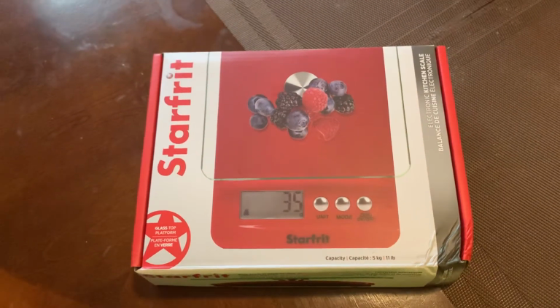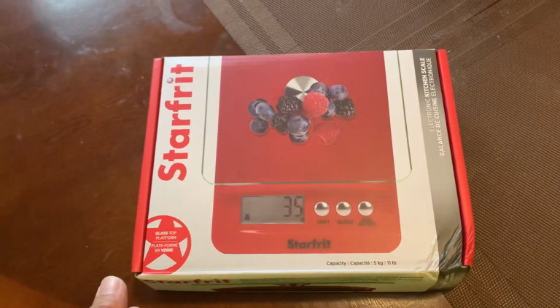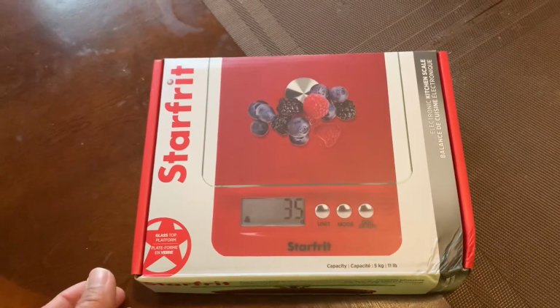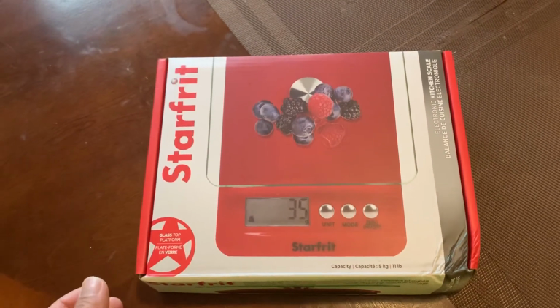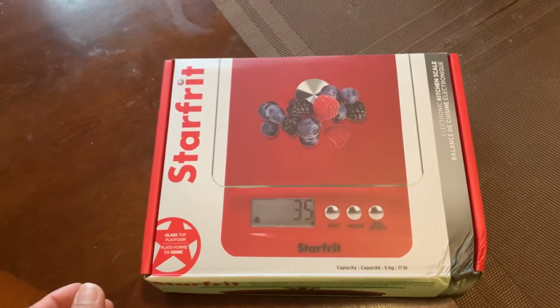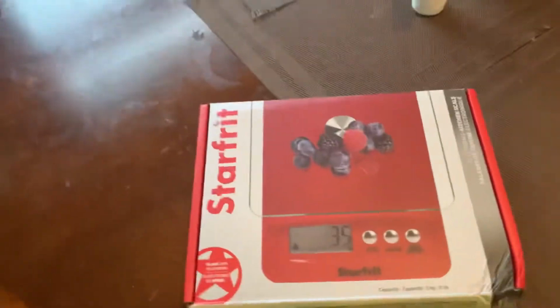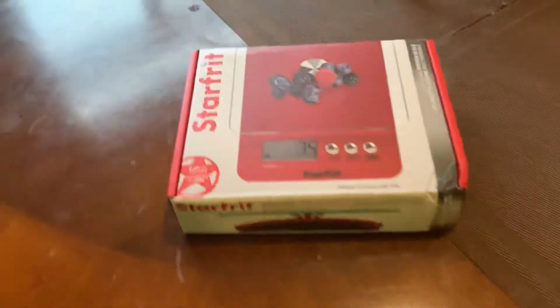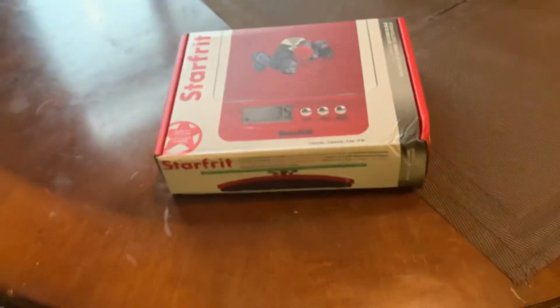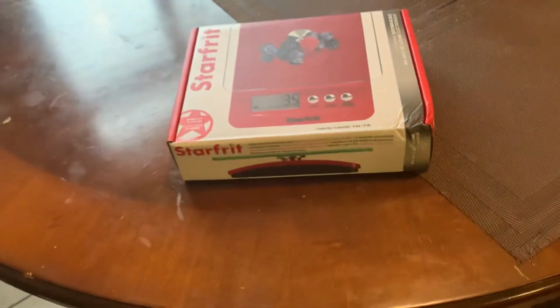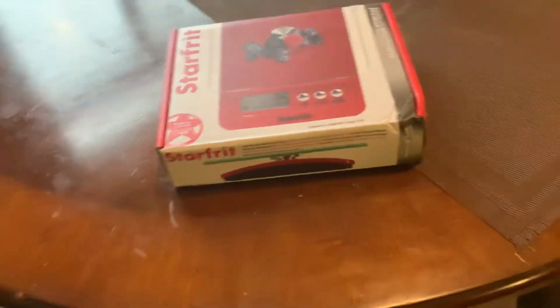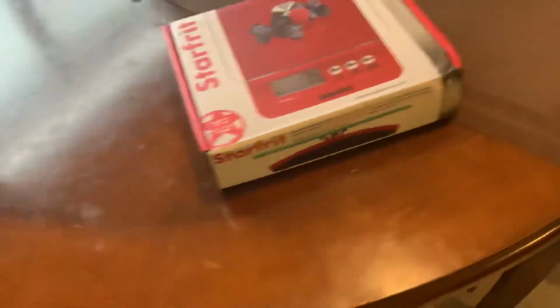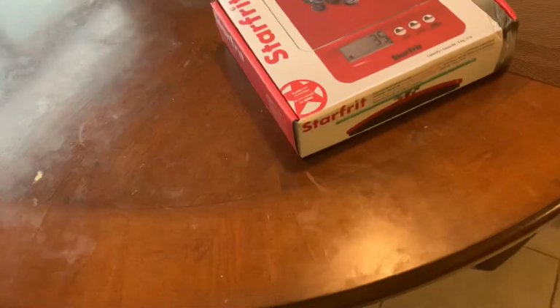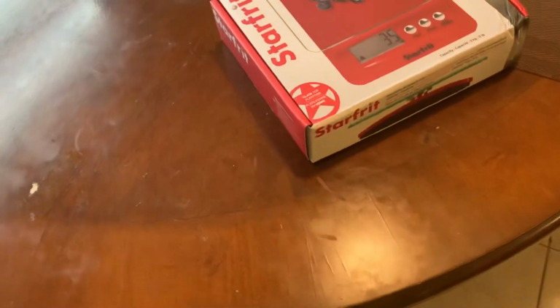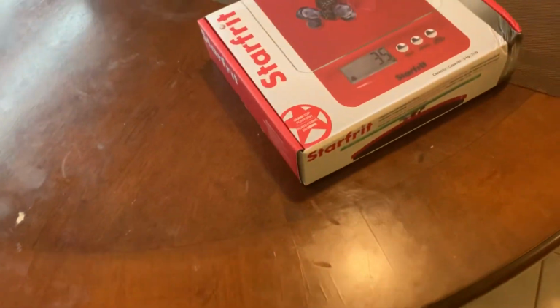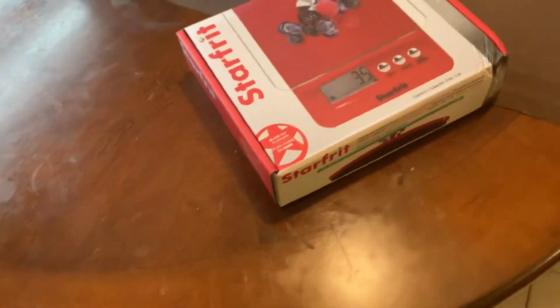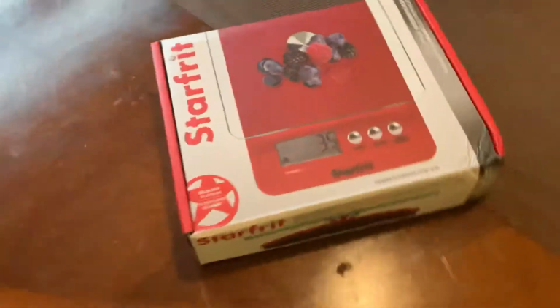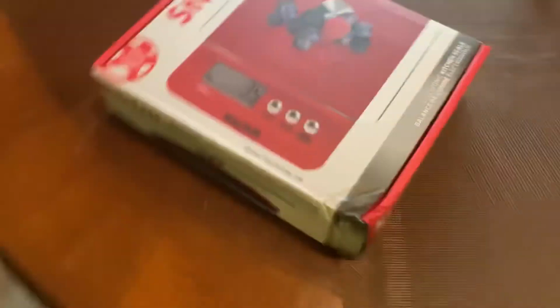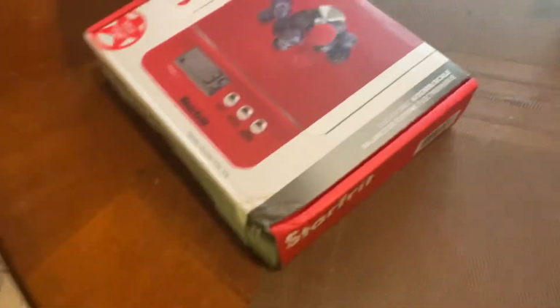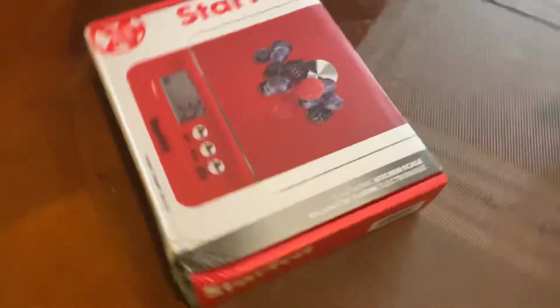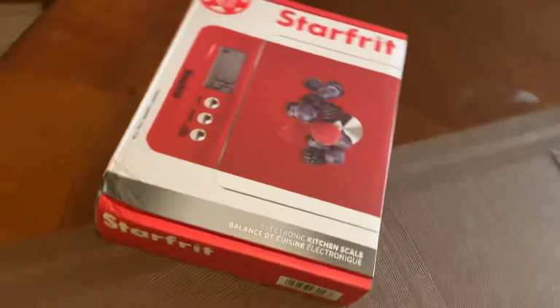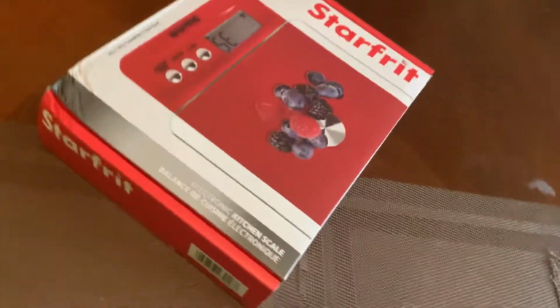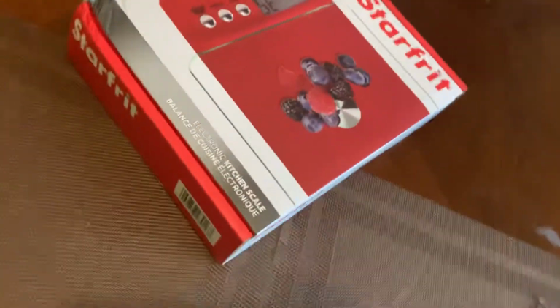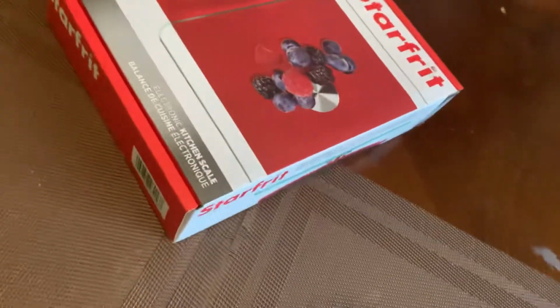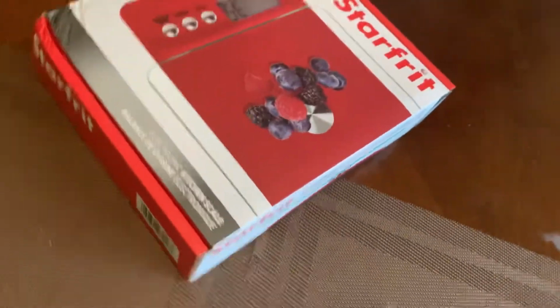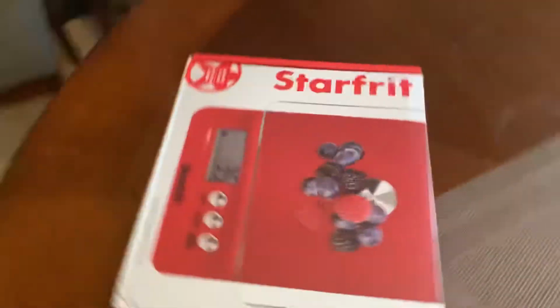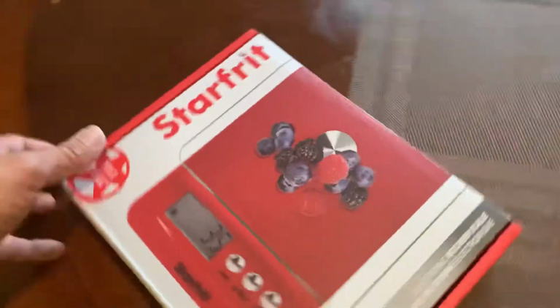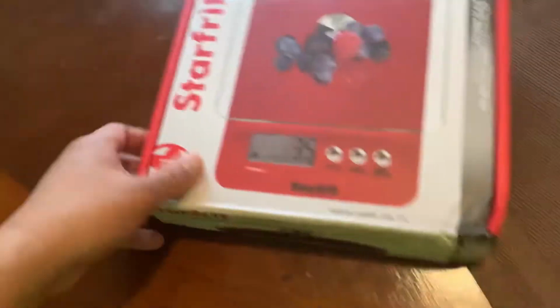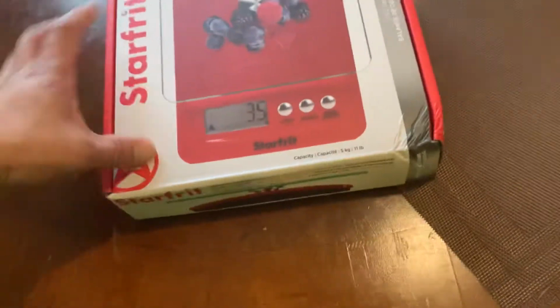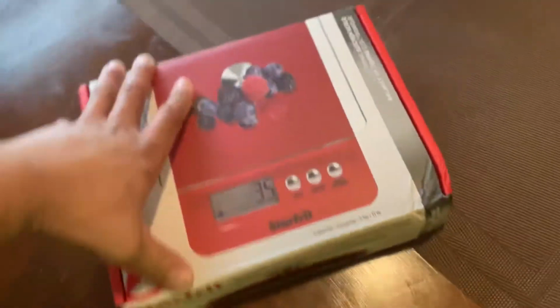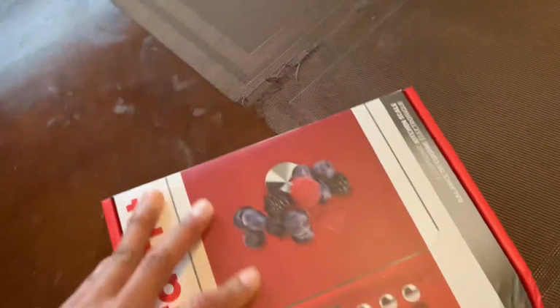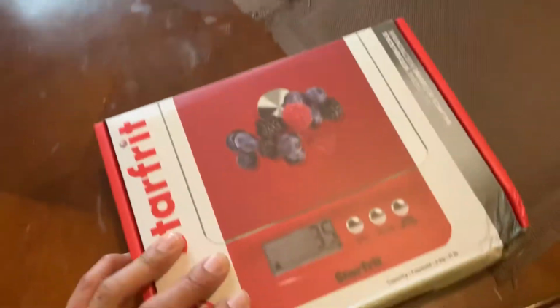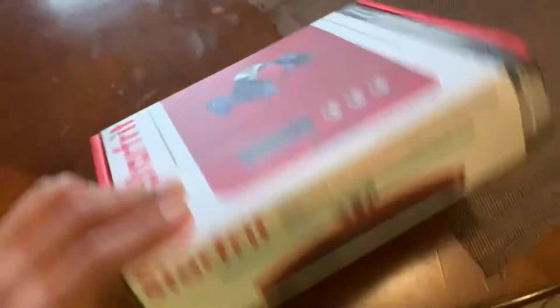Hello, I'm making another unboxing video. My wife bought this on Black Friday at Canadian Tire. We ordered it online and picked it up in the store.